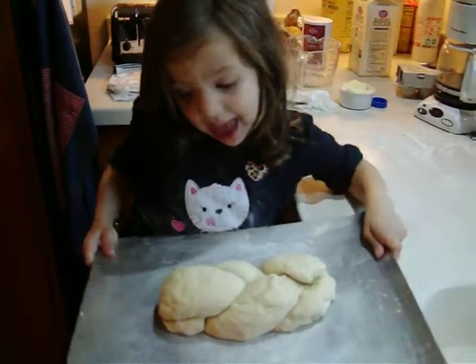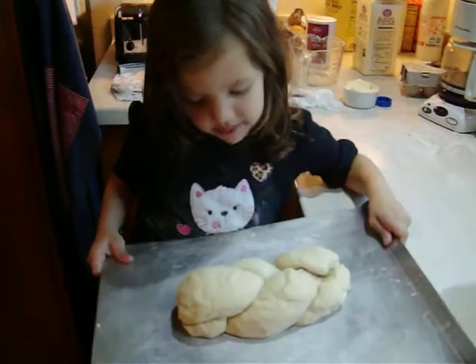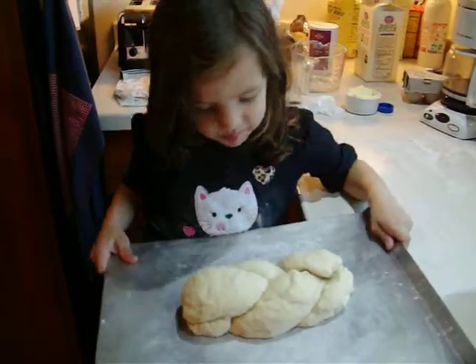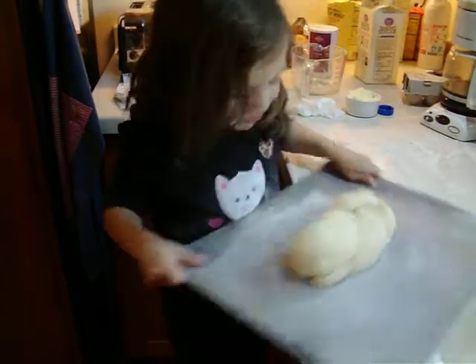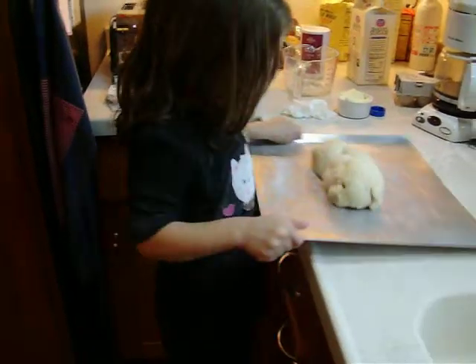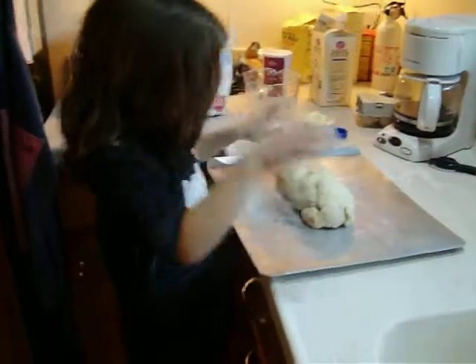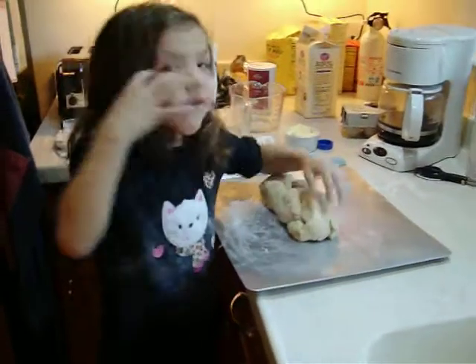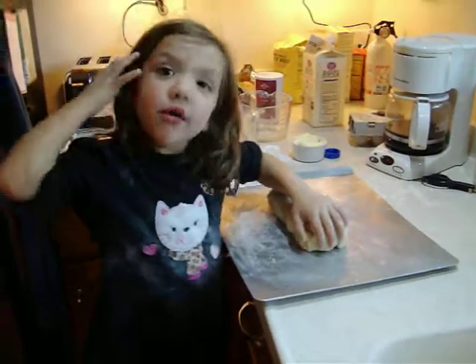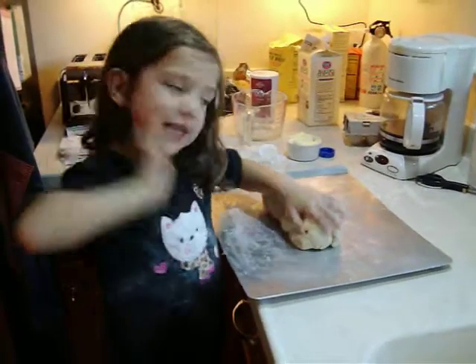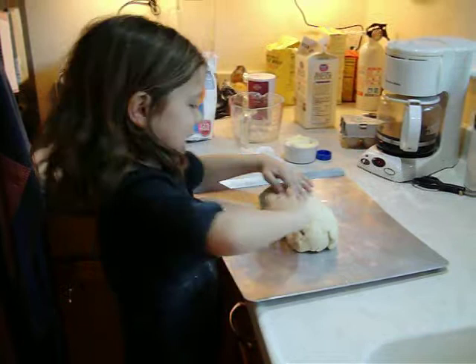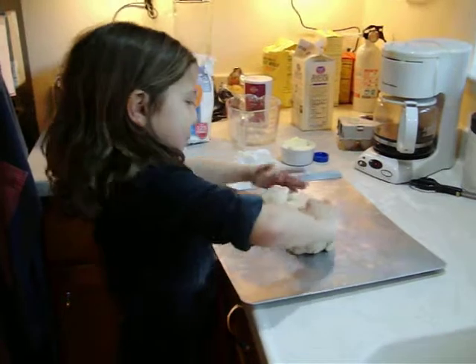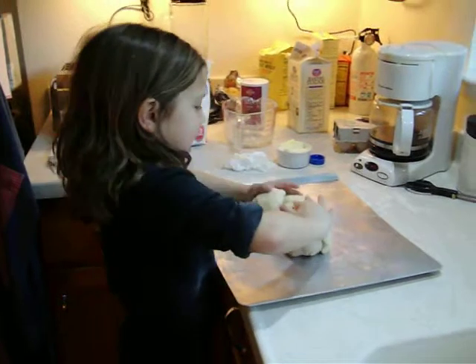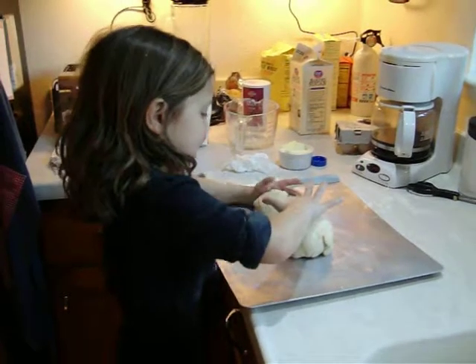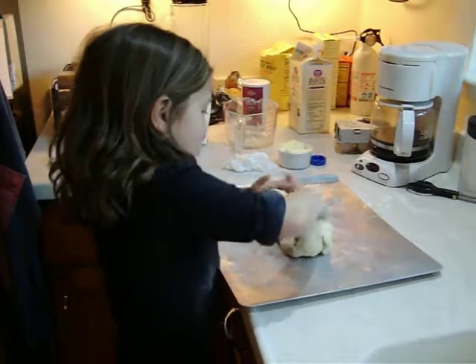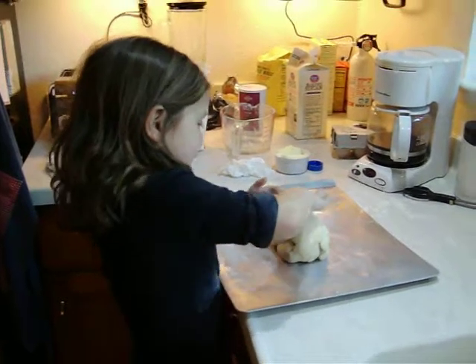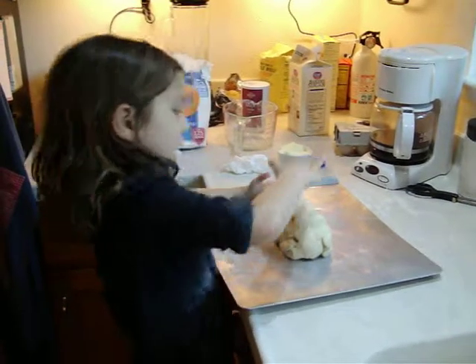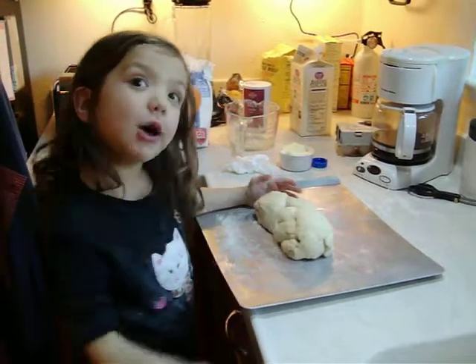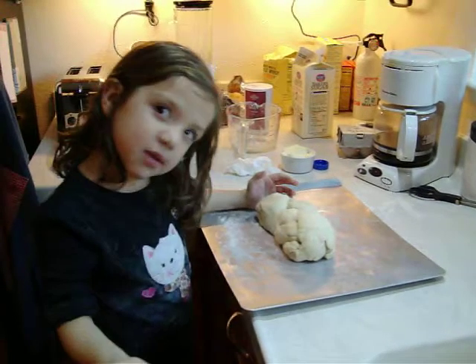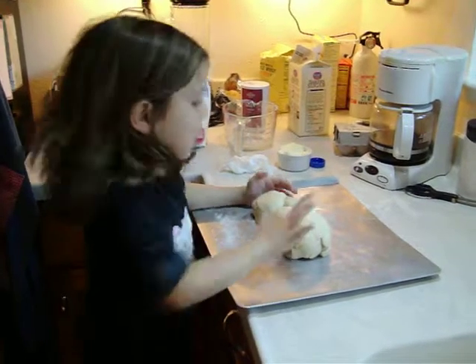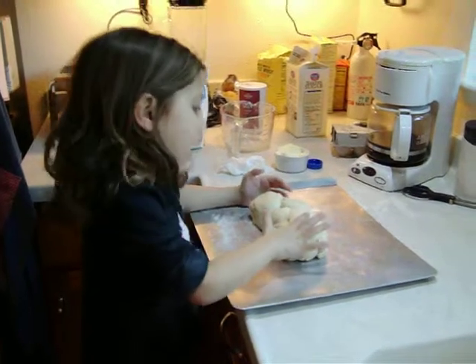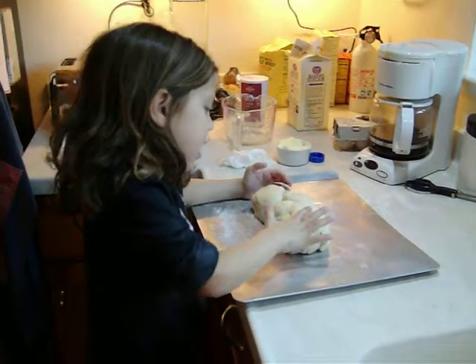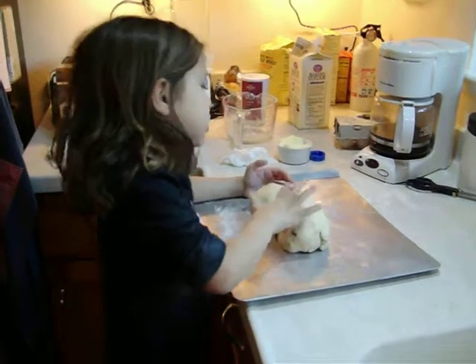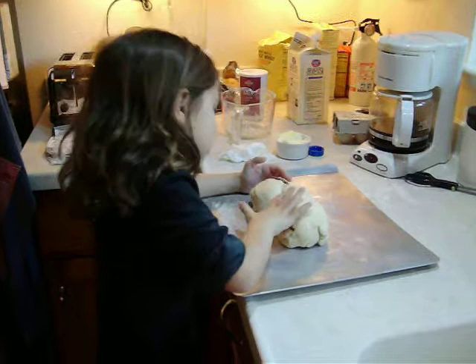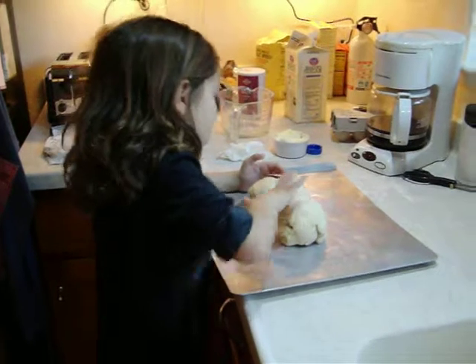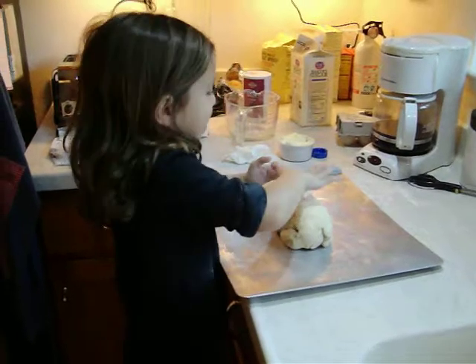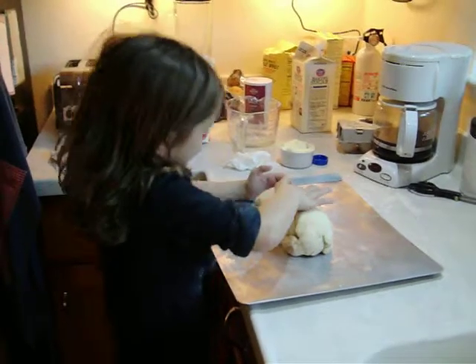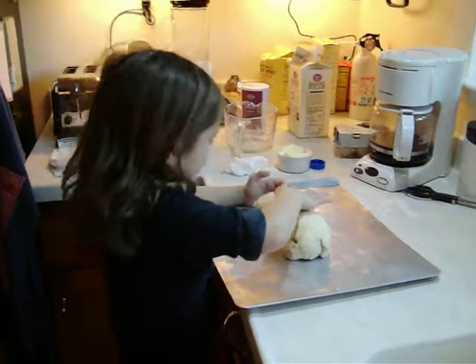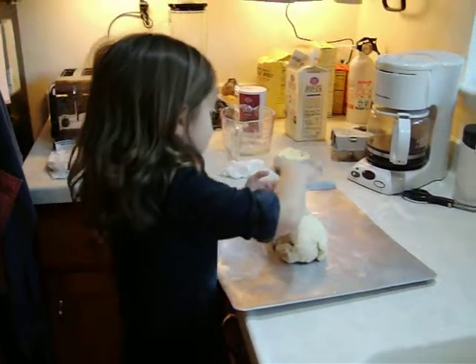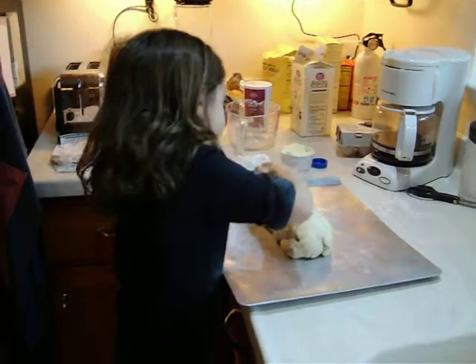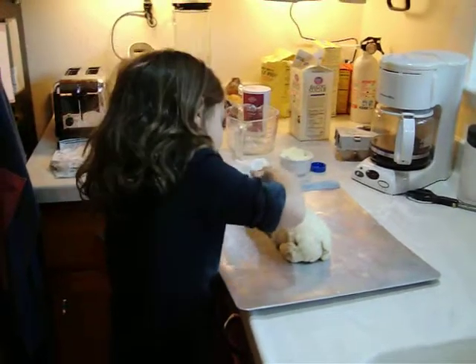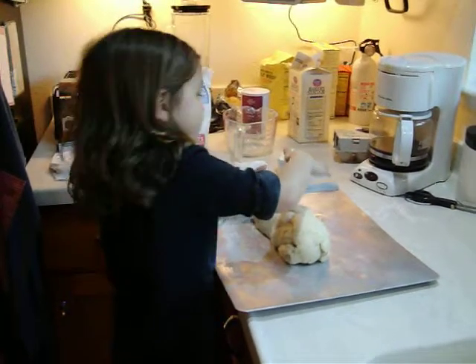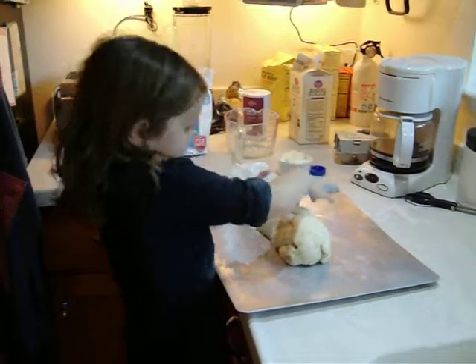And first, I made like a bread — like one counter thing. One, two, three — three separate little loaves, and you braided it.